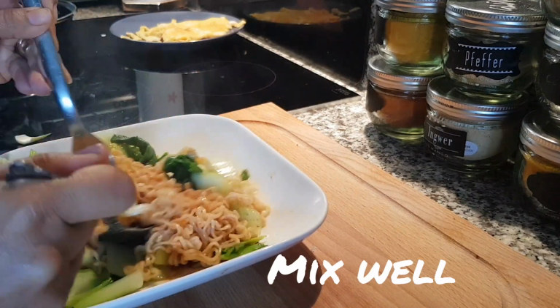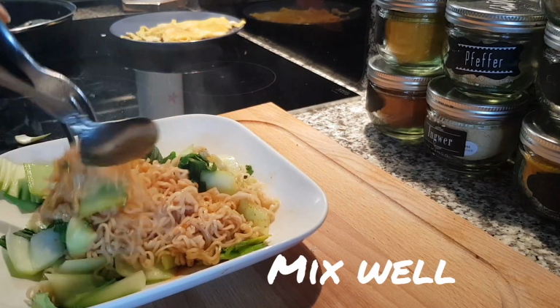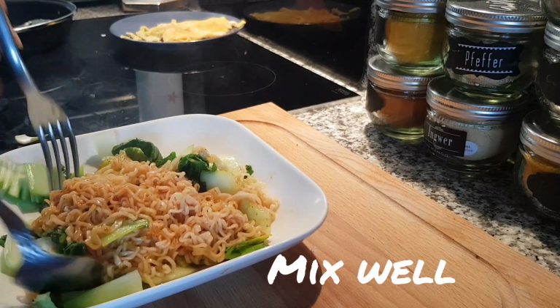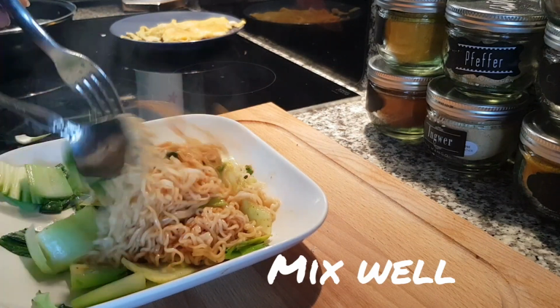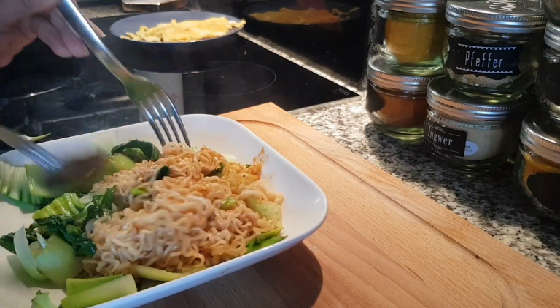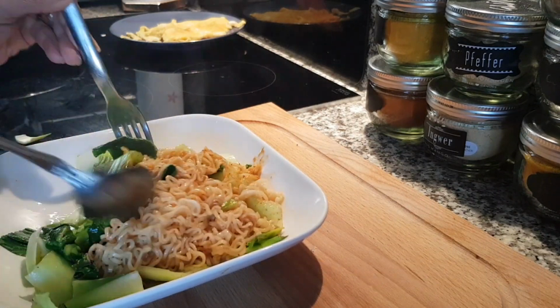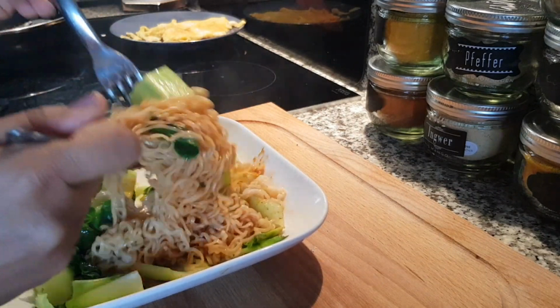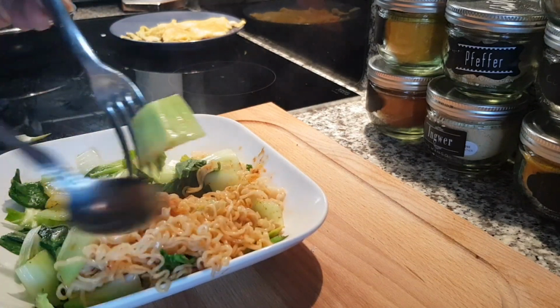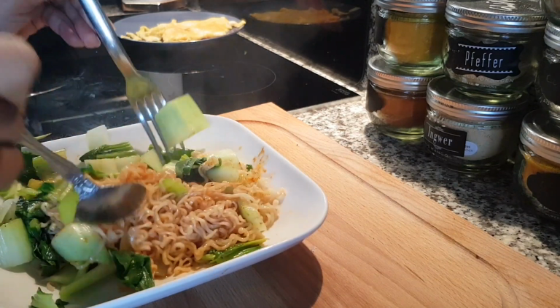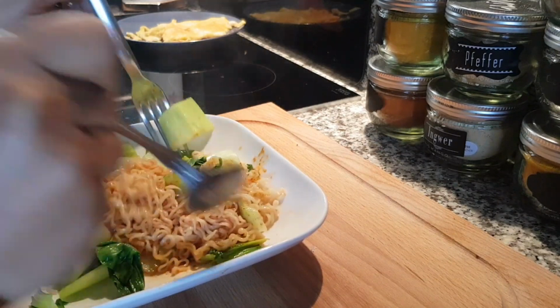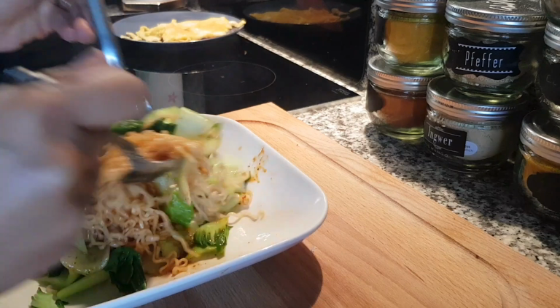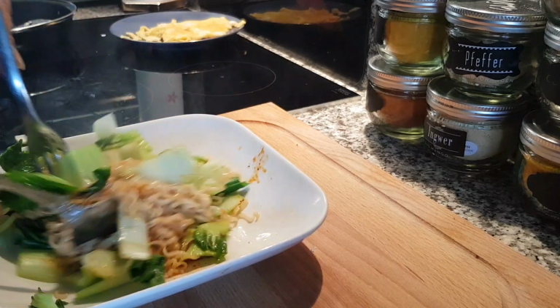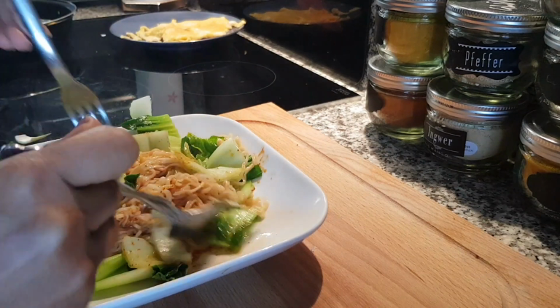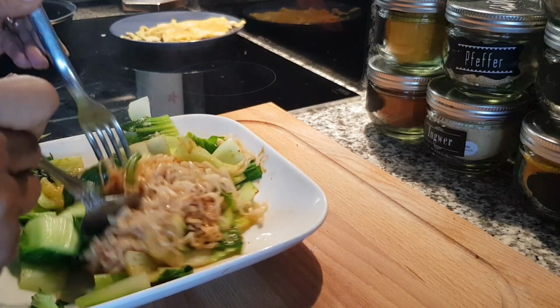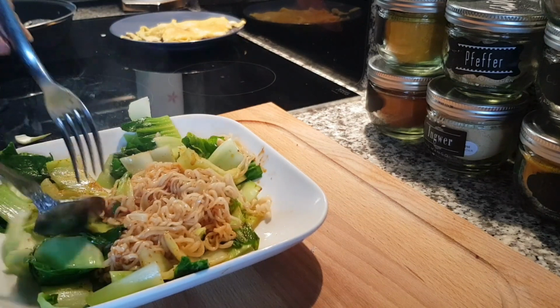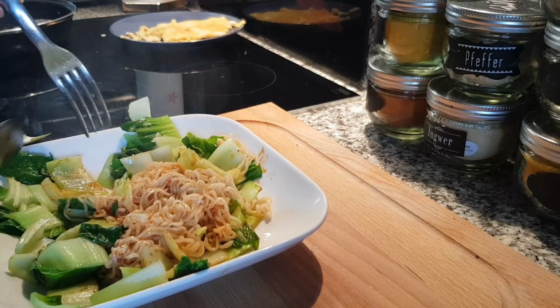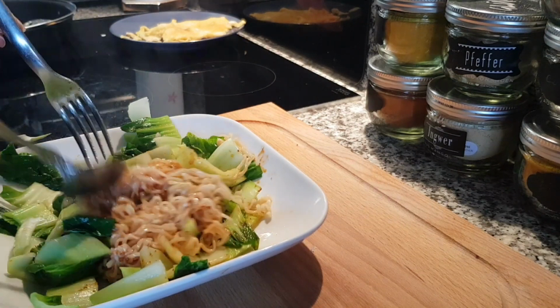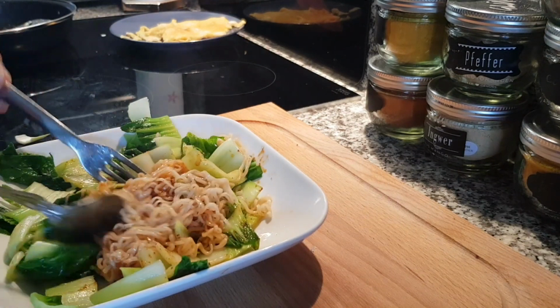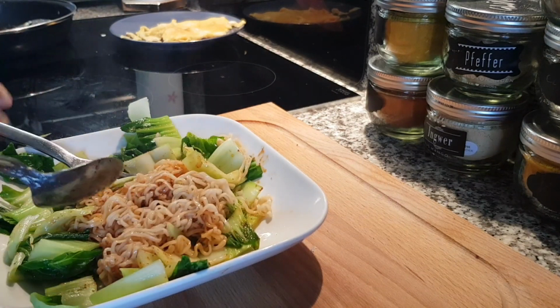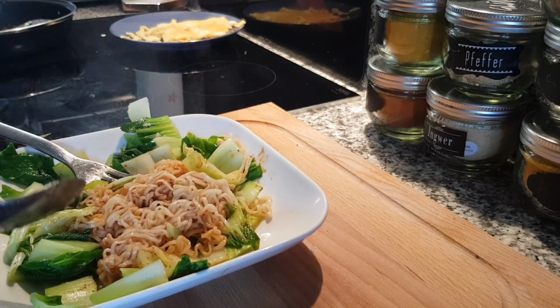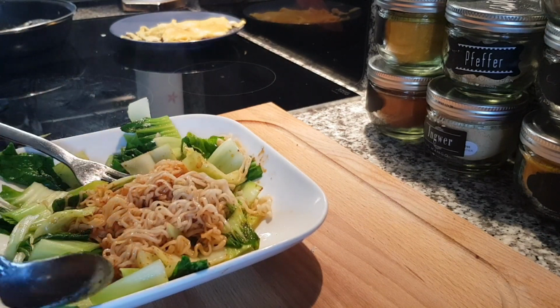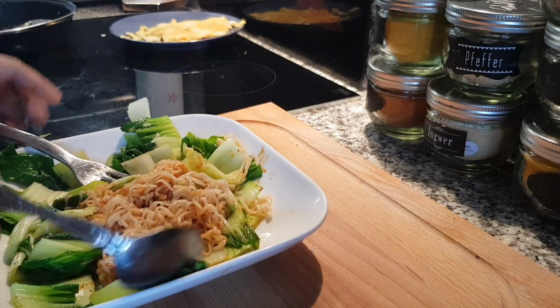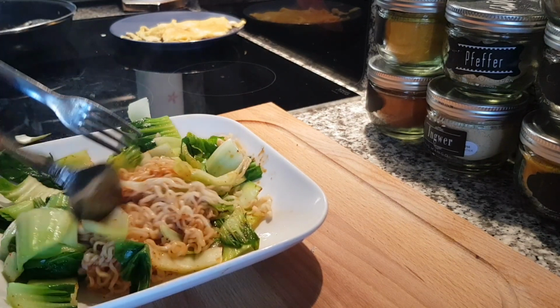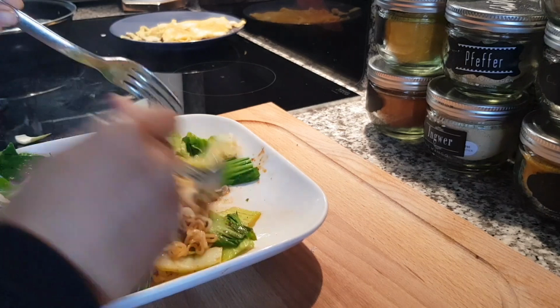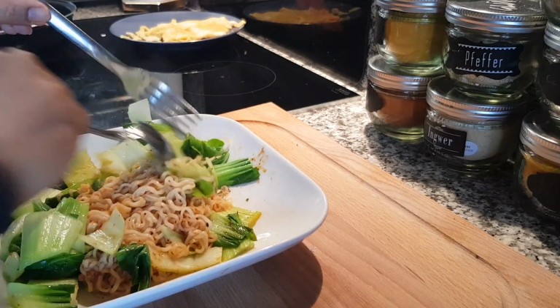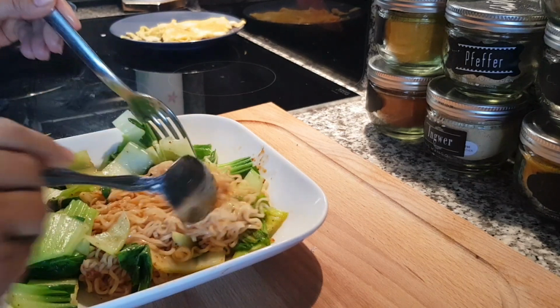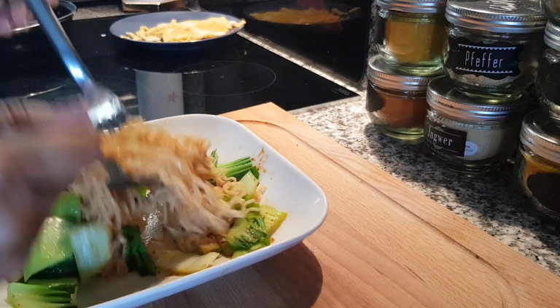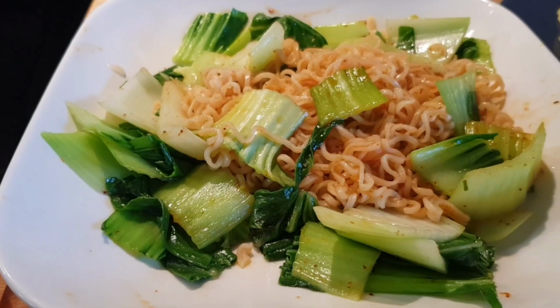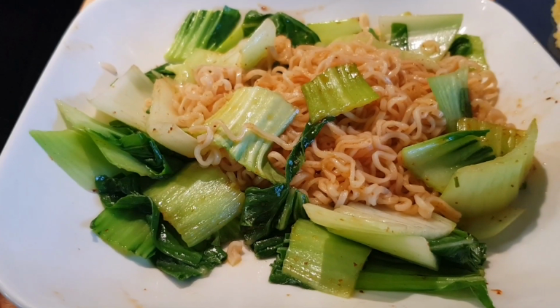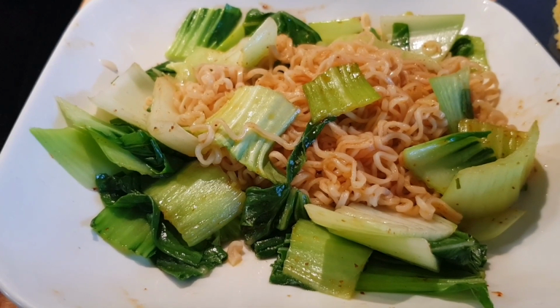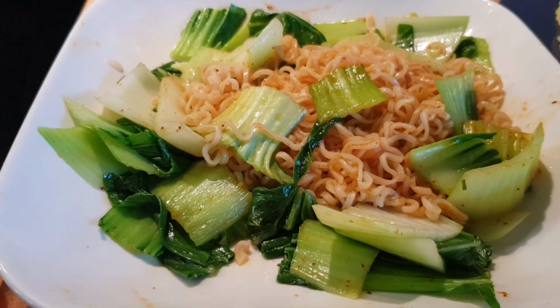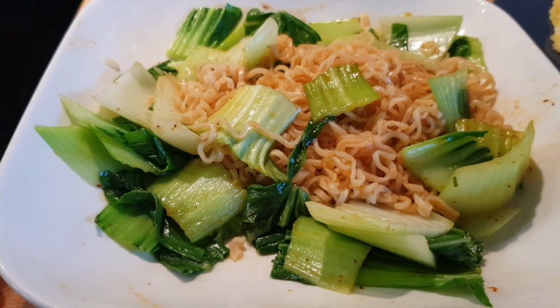Very easy and simple, and it tastes delicious and cheap — affordable. So the noodle is done.